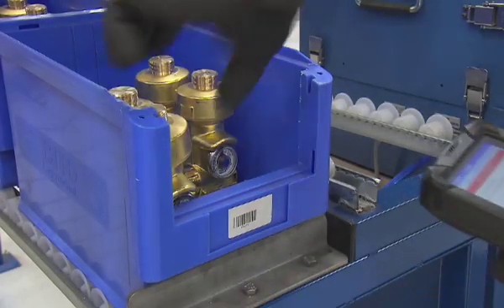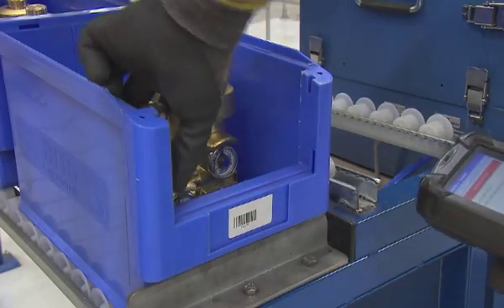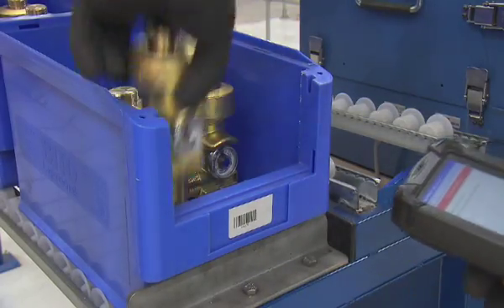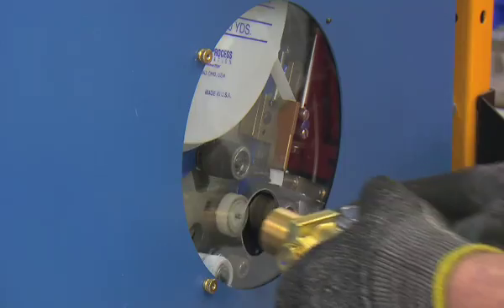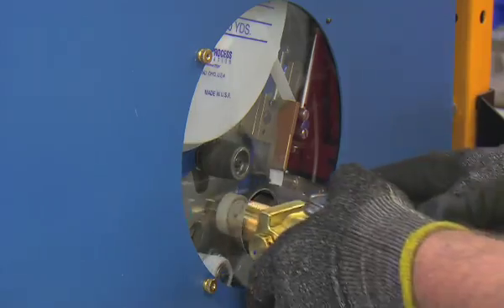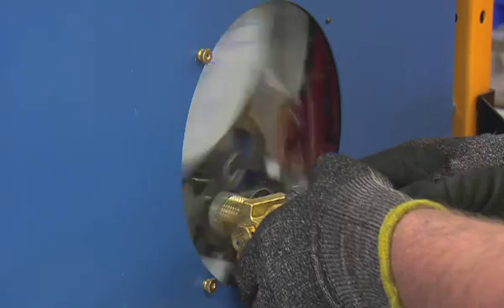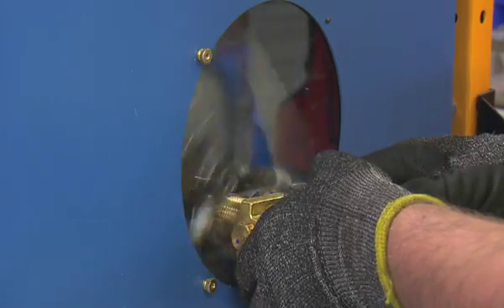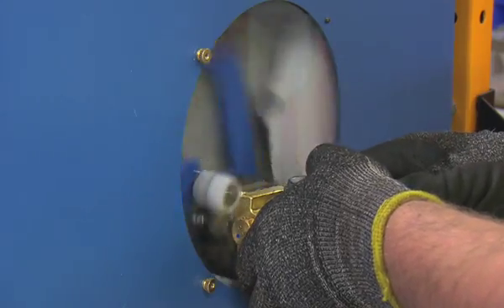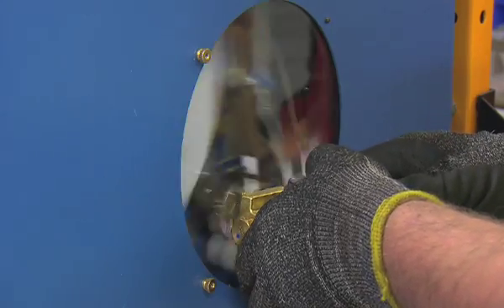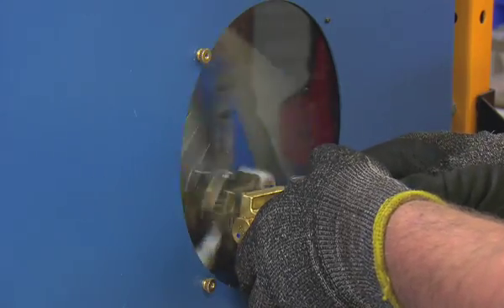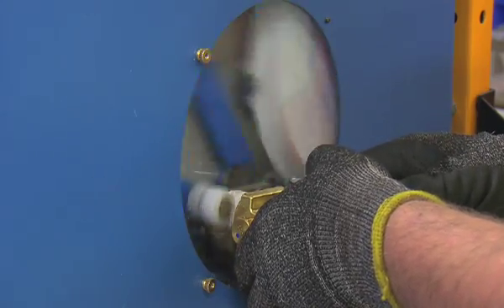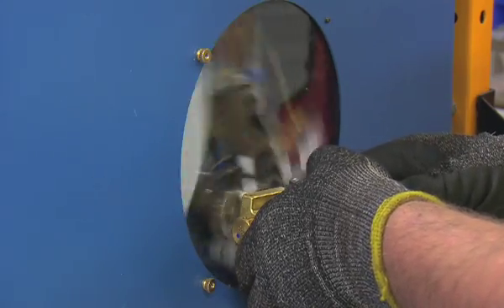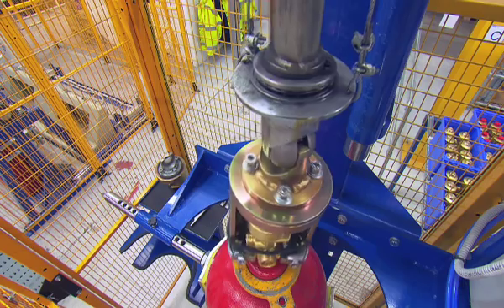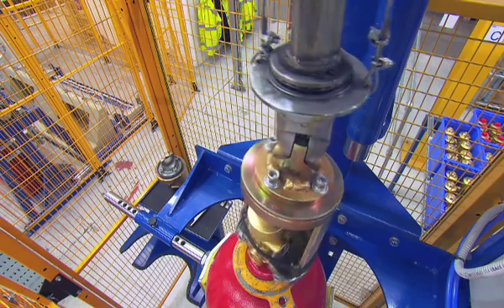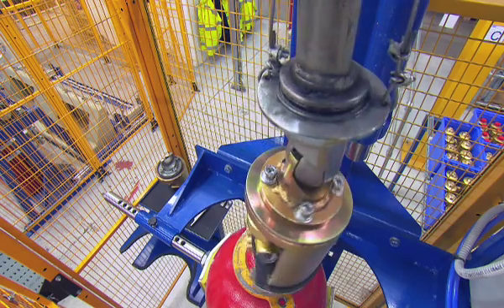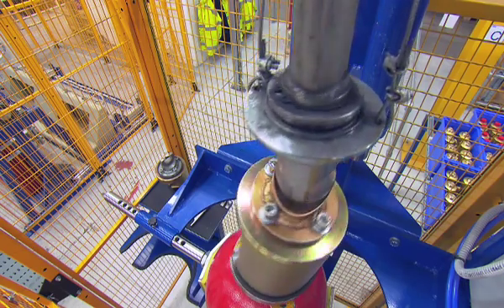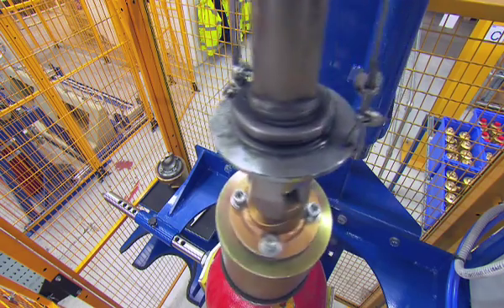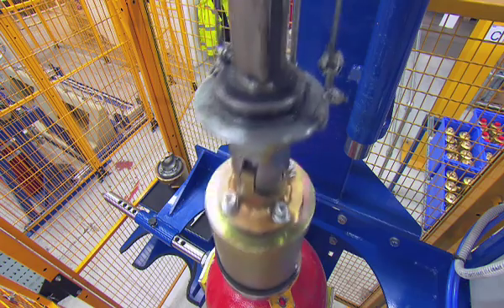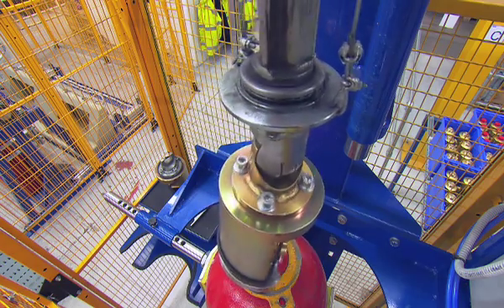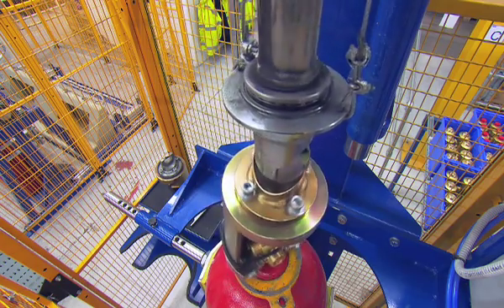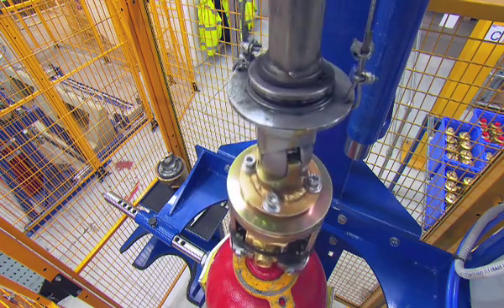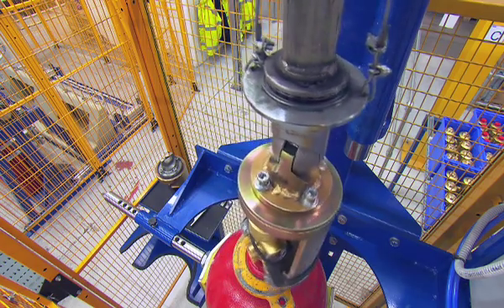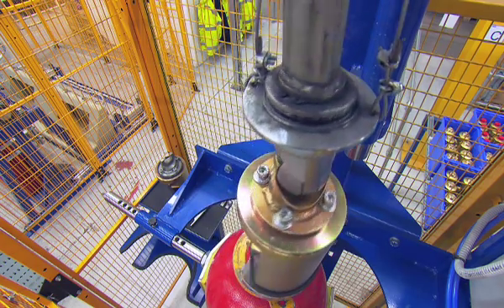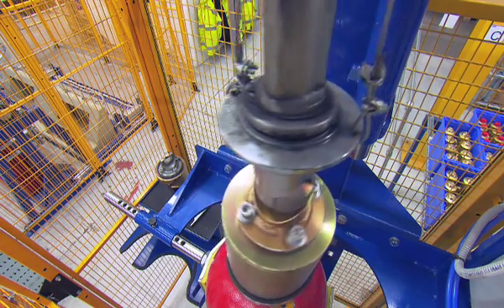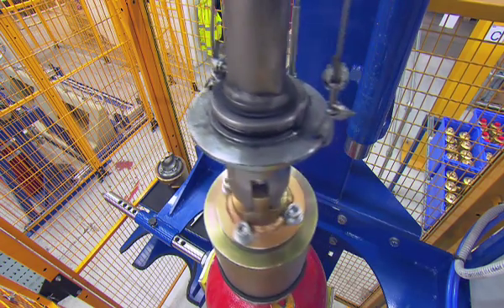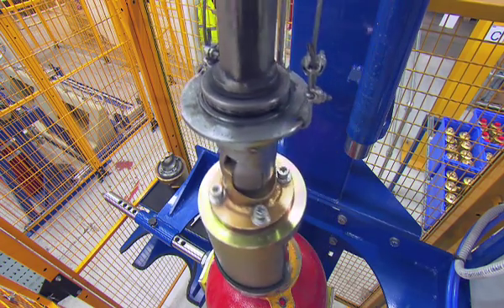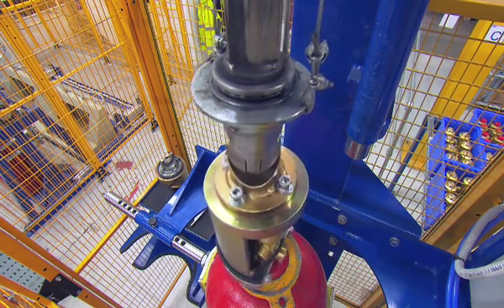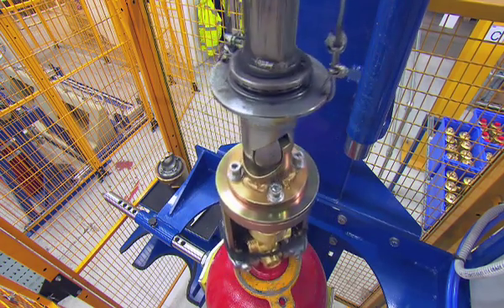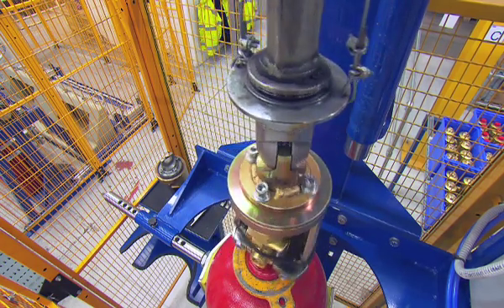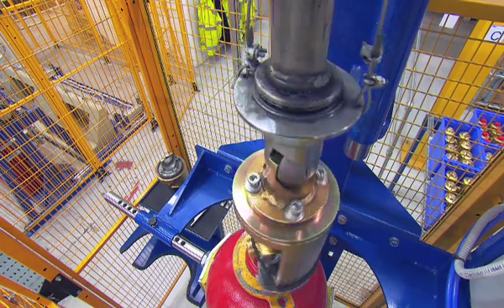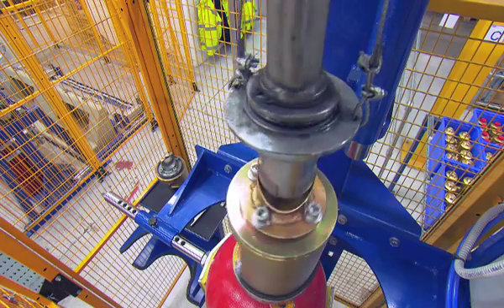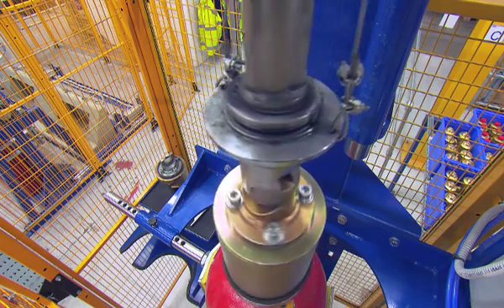Thread tape is precisely applied to a pre-assembled valve. The hand-fitted valve is then mechanically tightened to the container to an electronically and precisely controlled specific torque value.